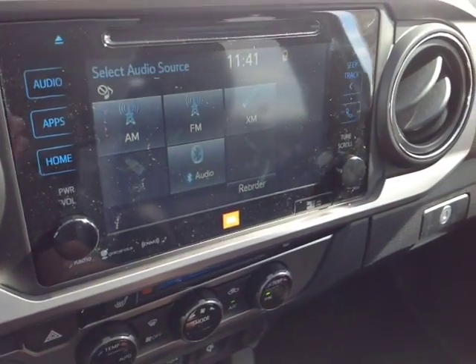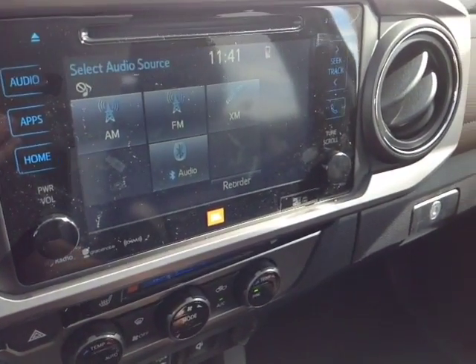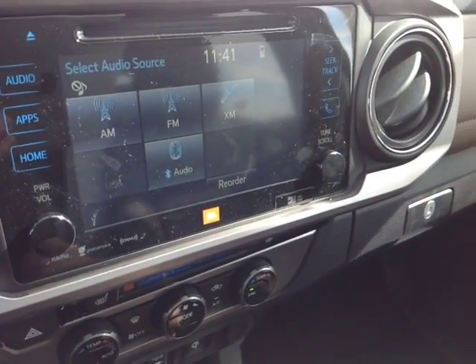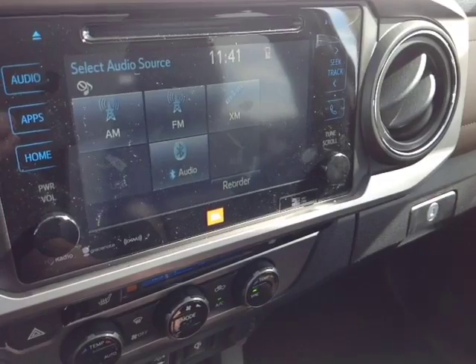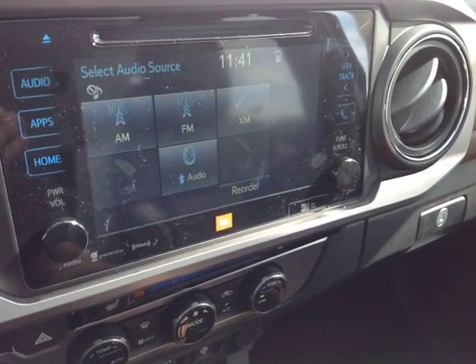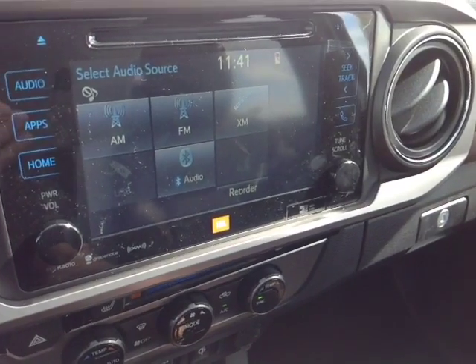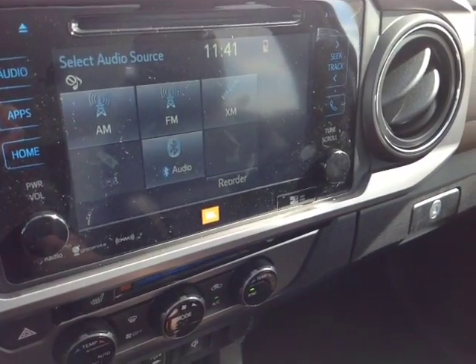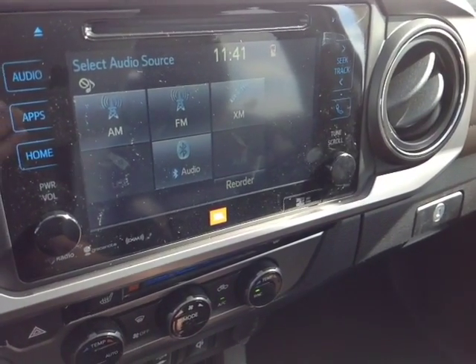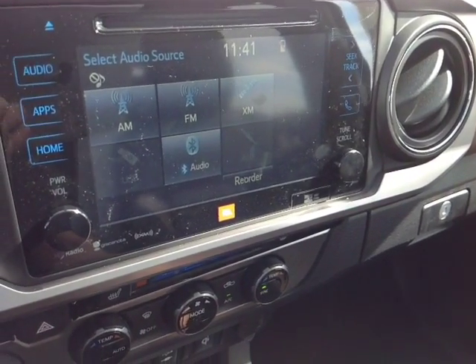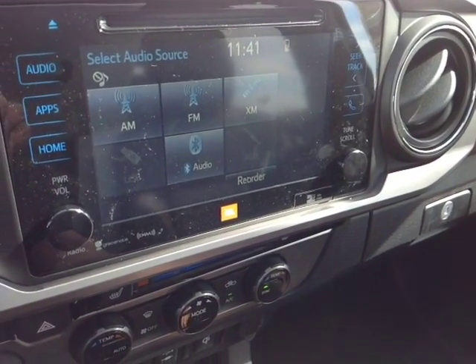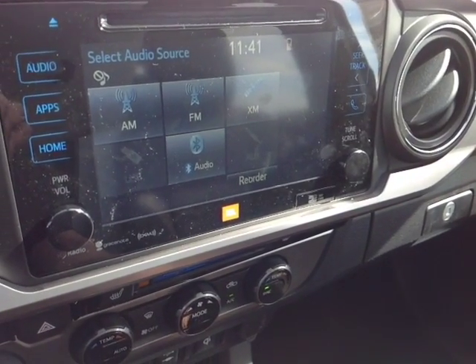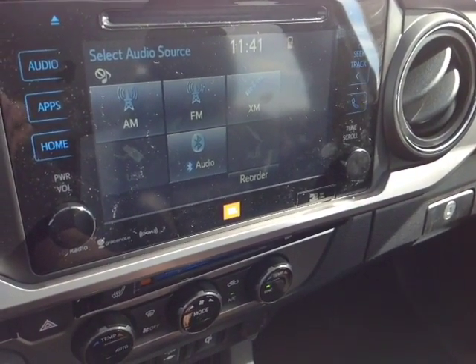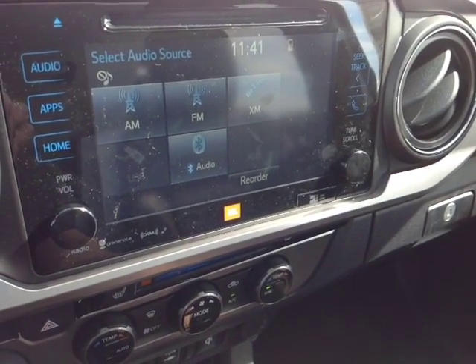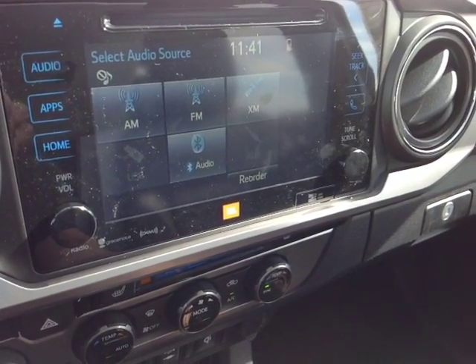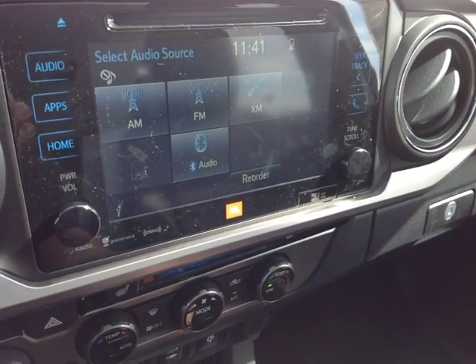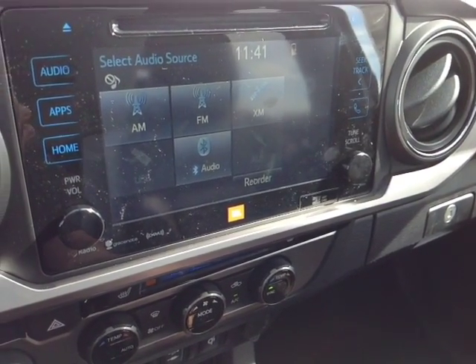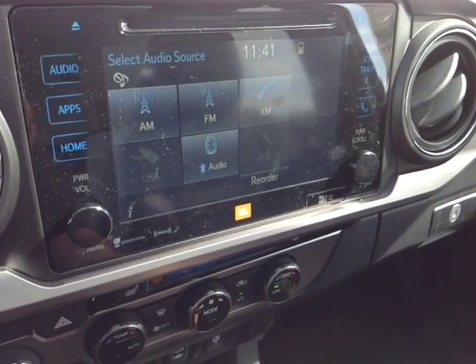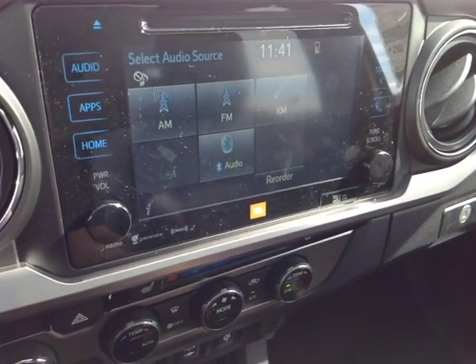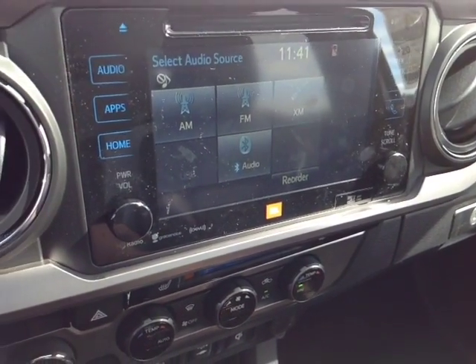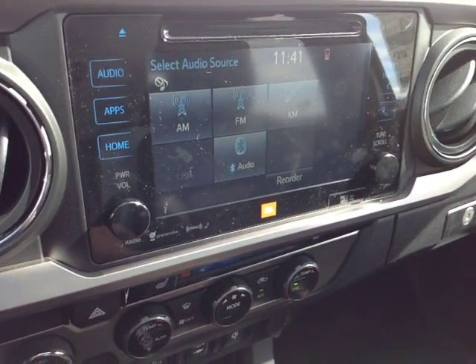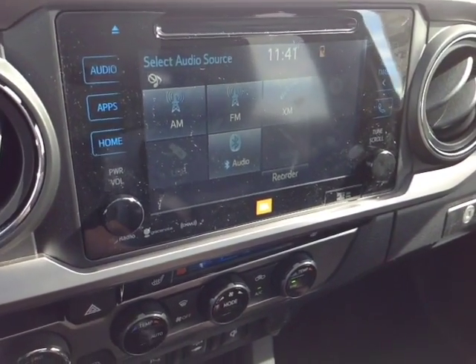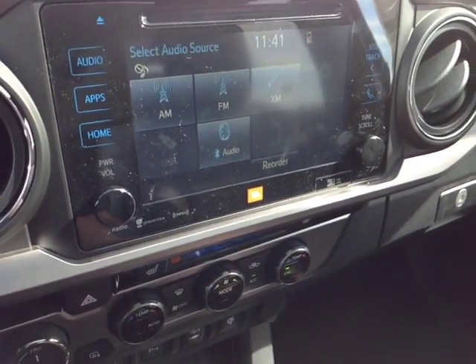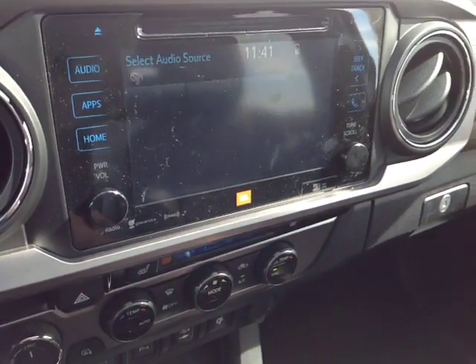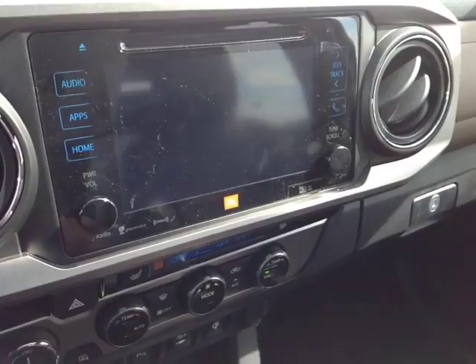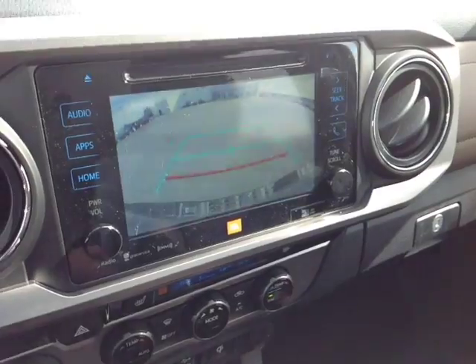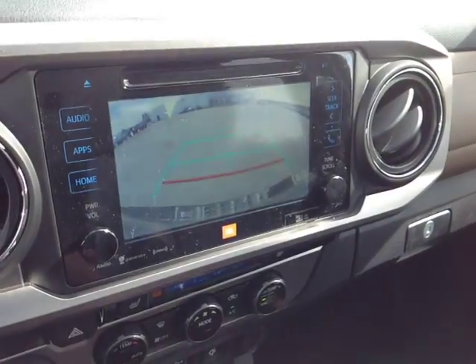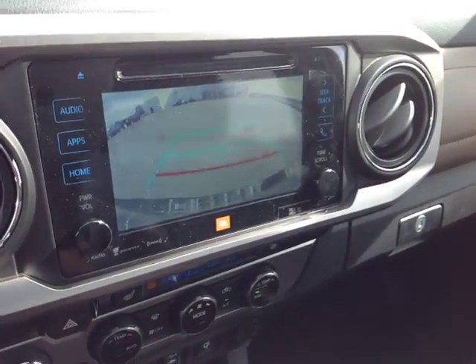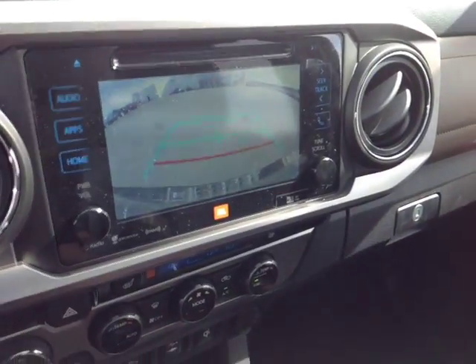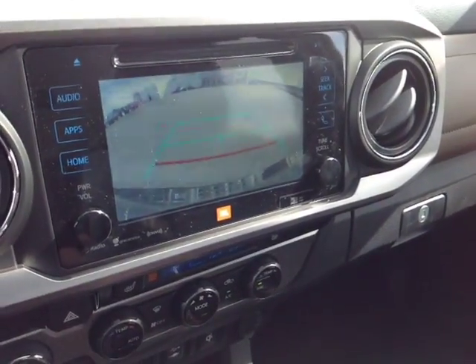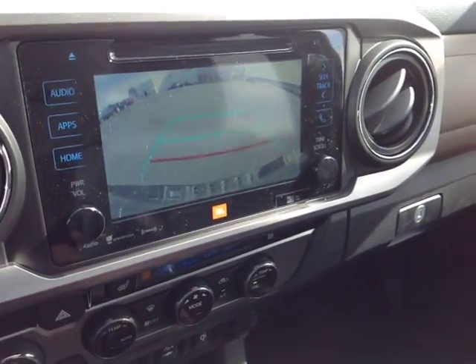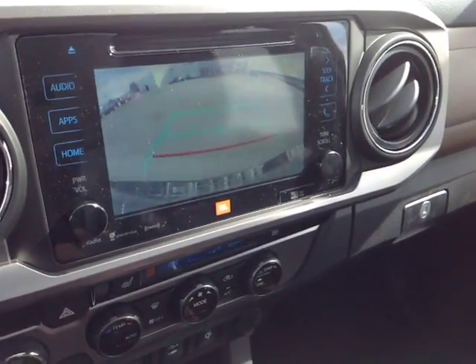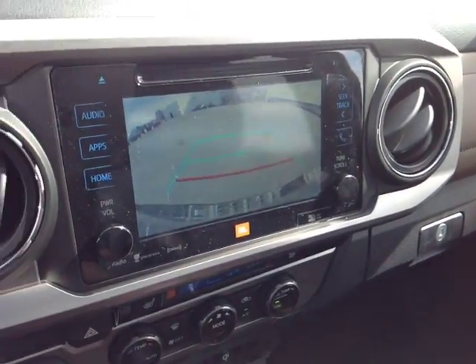It sounds great. You've got AM and FM radio, XM free for a few months, CD, USB, Bluetooth, and auxiliary audio sources. Pop the vehicle into reverse and you get a full-screen backup camera with the grid.